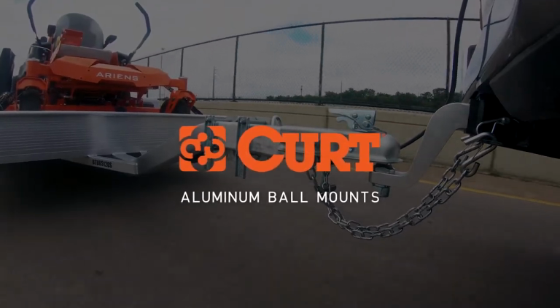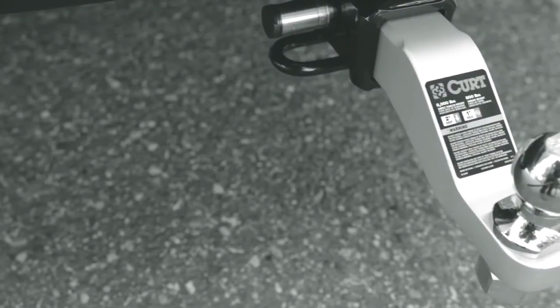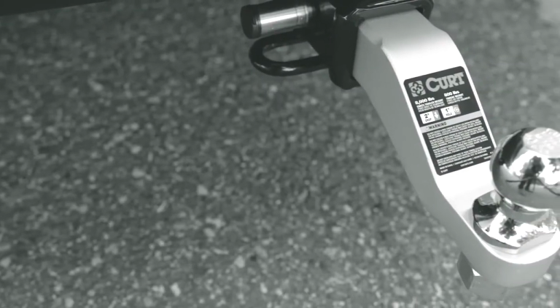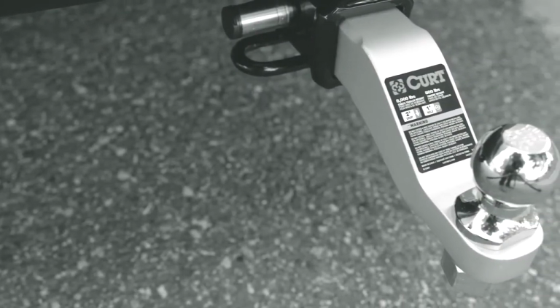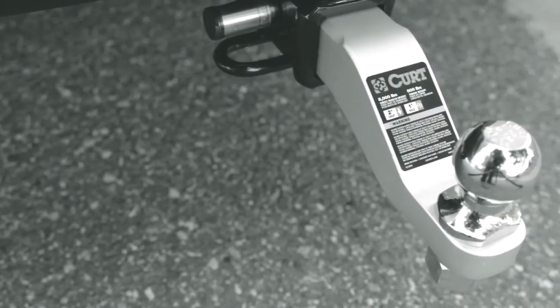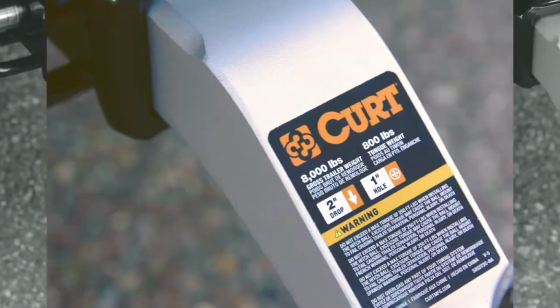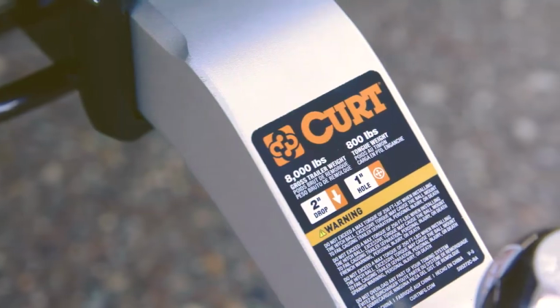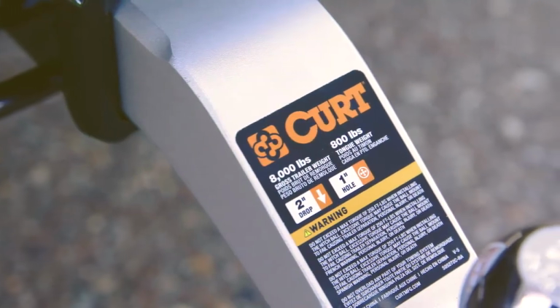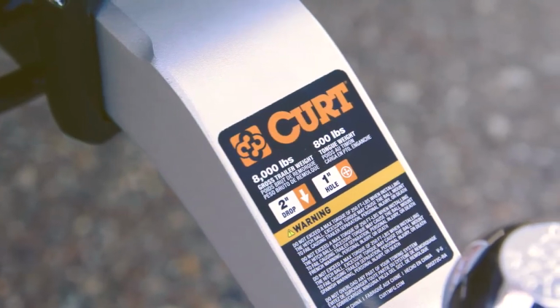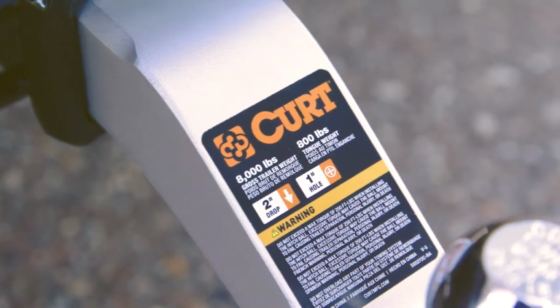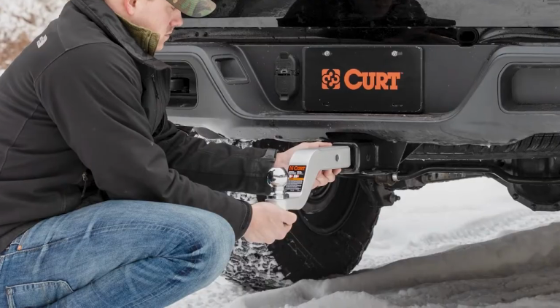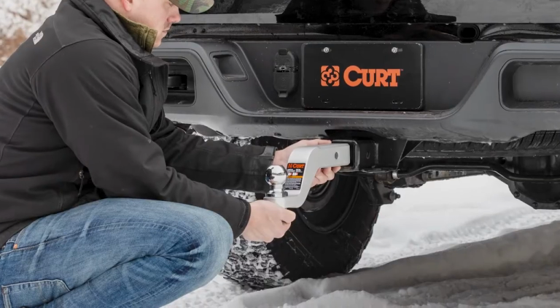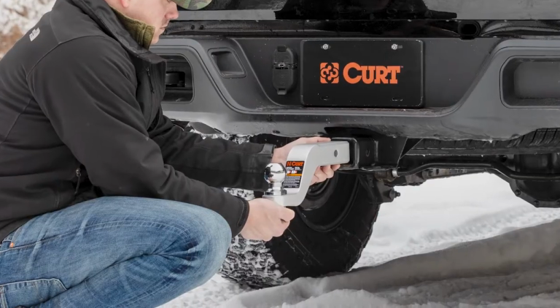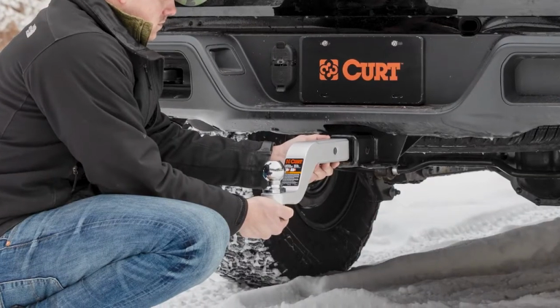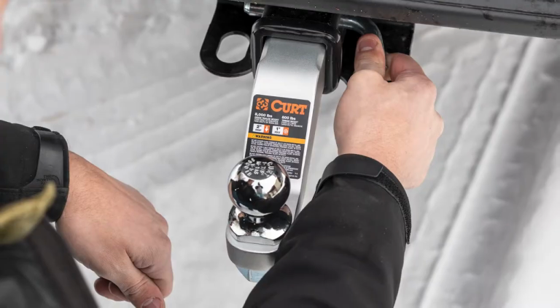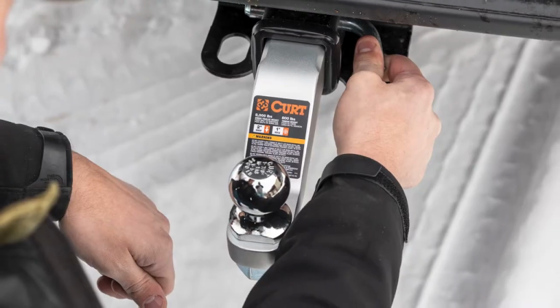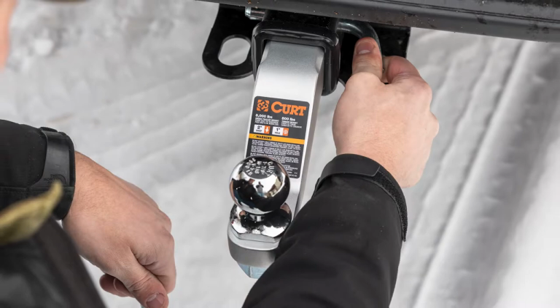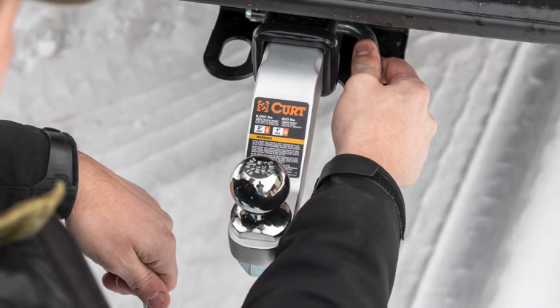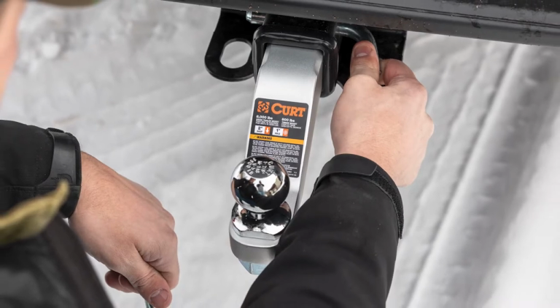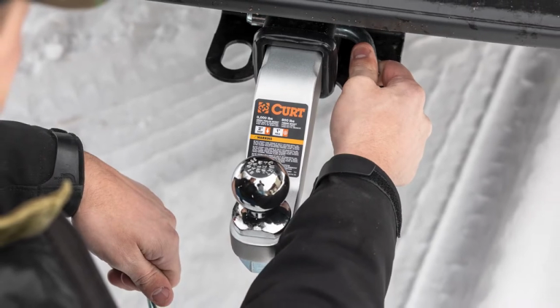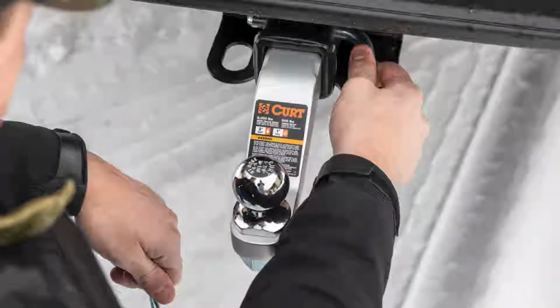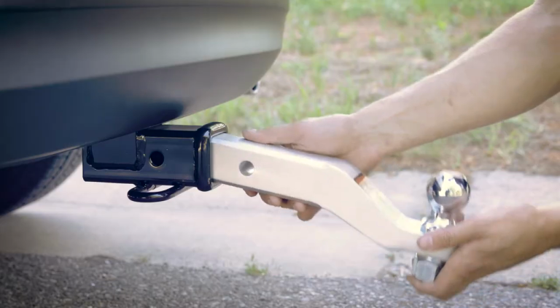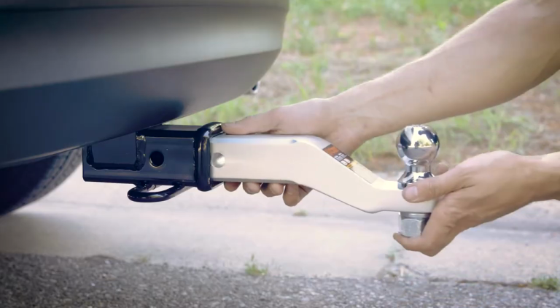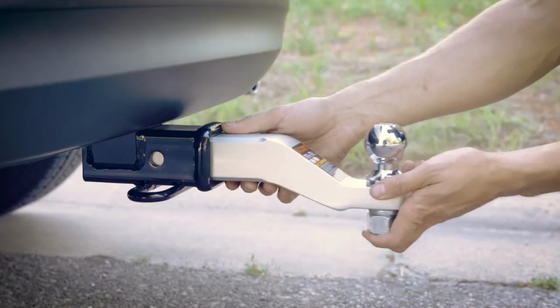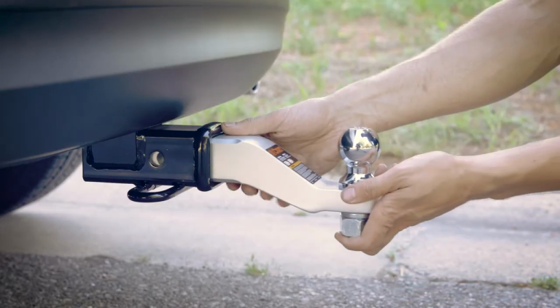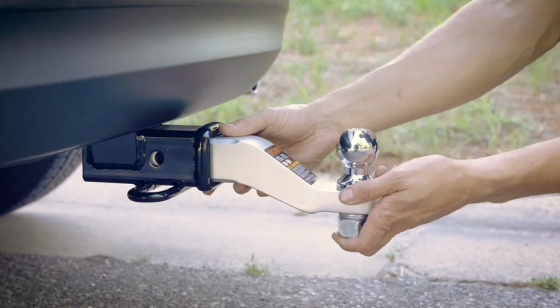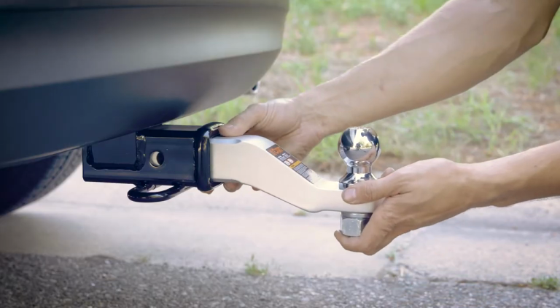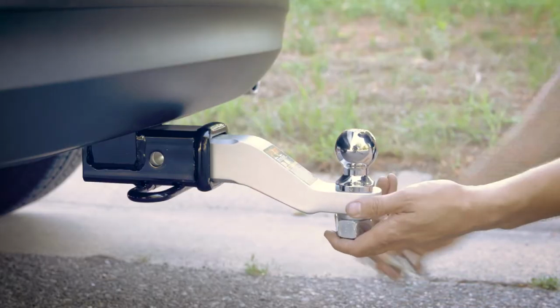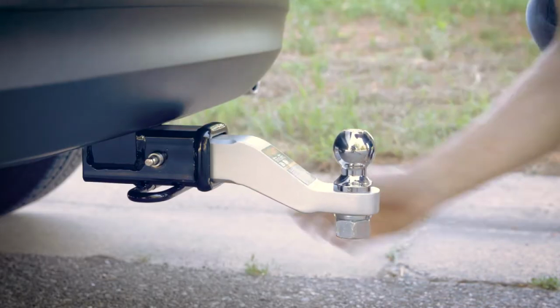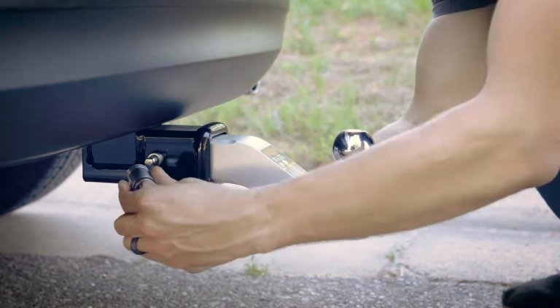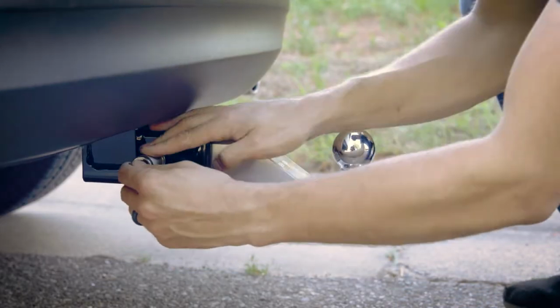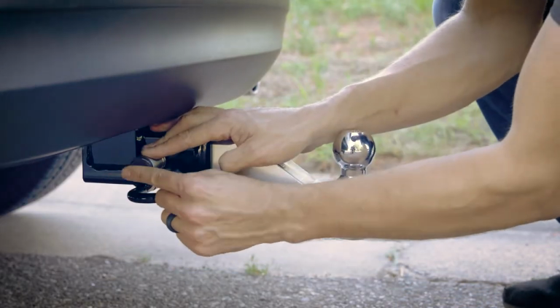Kurt aluminum ball mounts are the perfect complement to your class 3 receiver hitch, offering a solid towing connection without the cumbersome weight of steel. They're great for tough jobs and towing a variety of trailers.